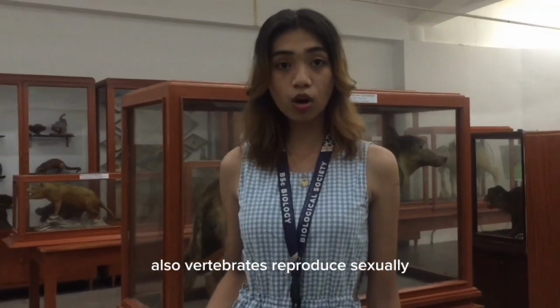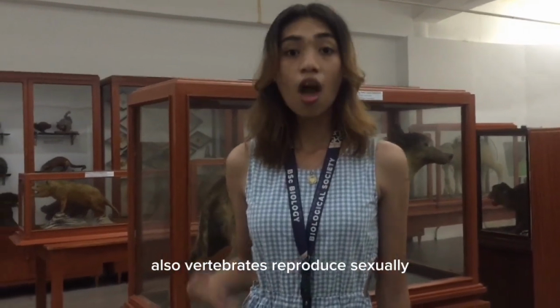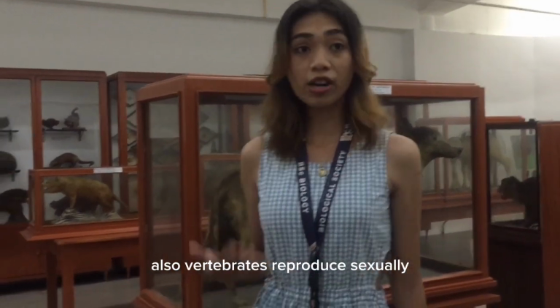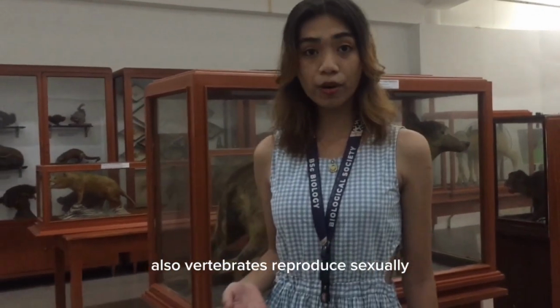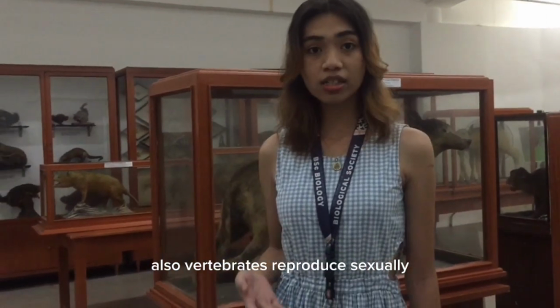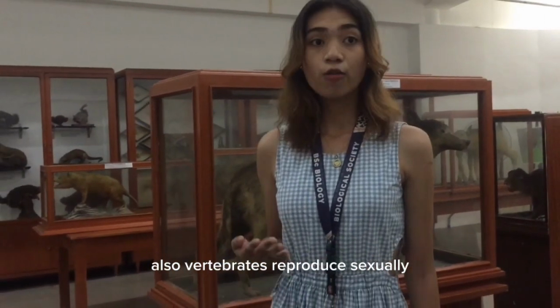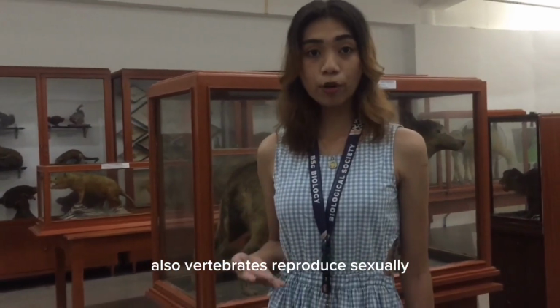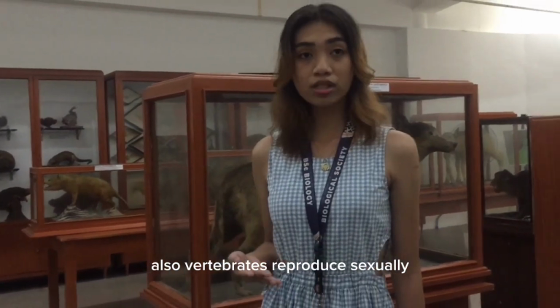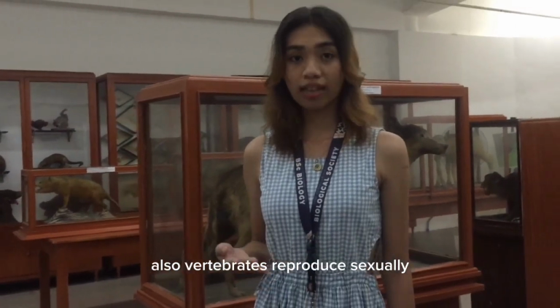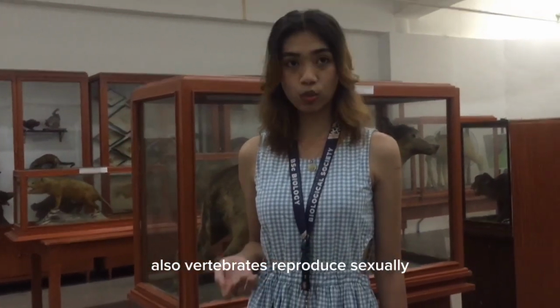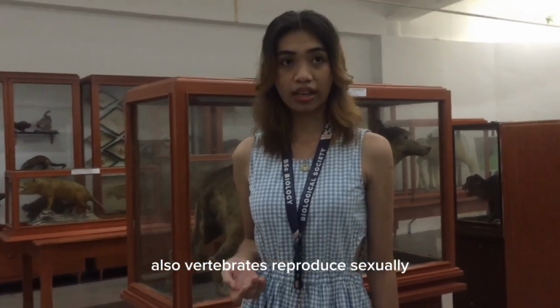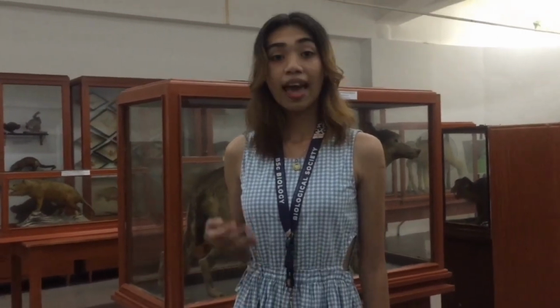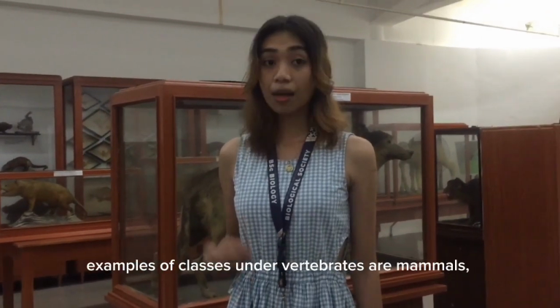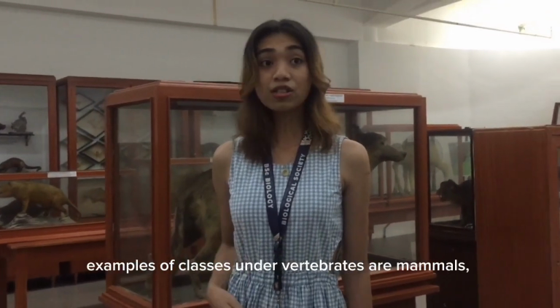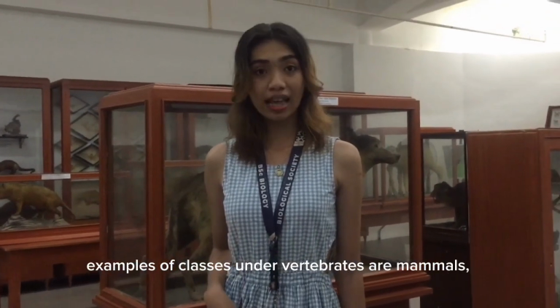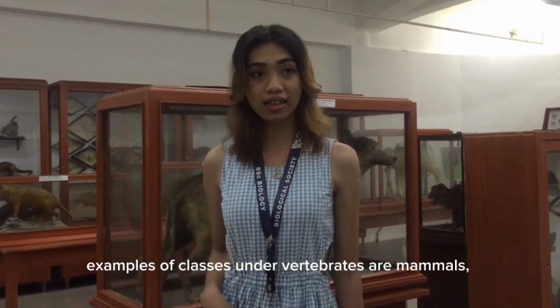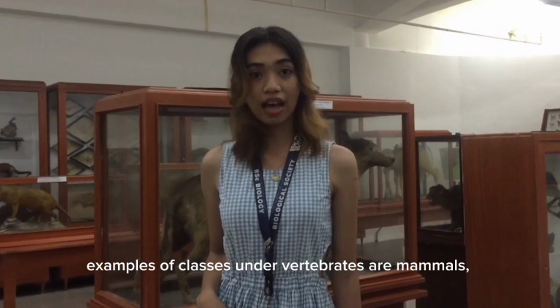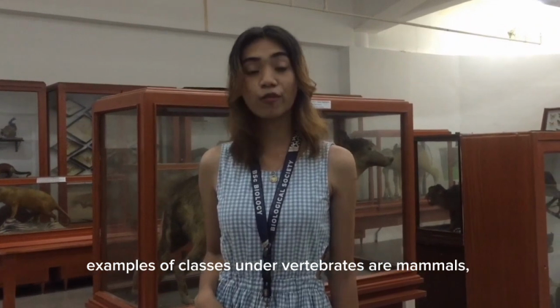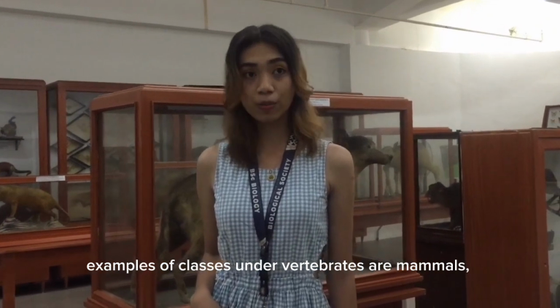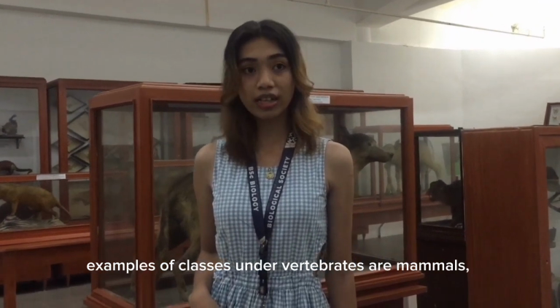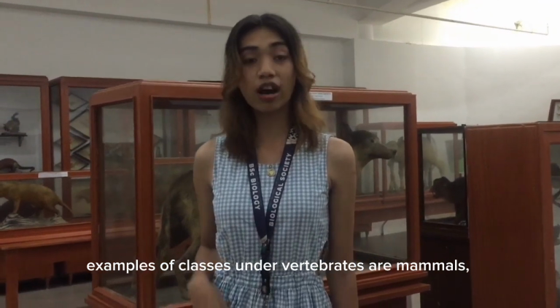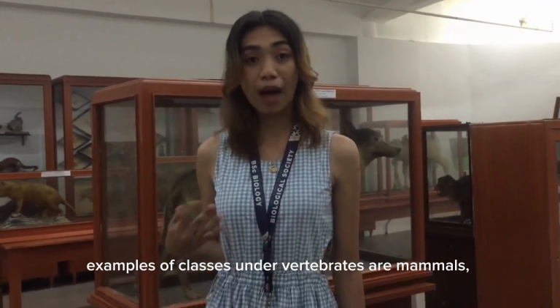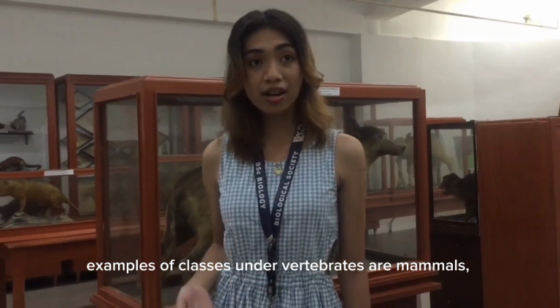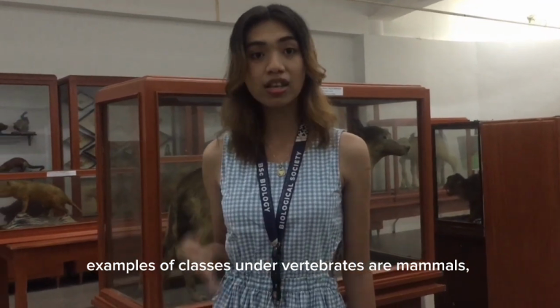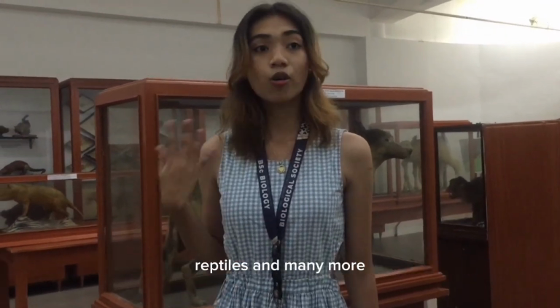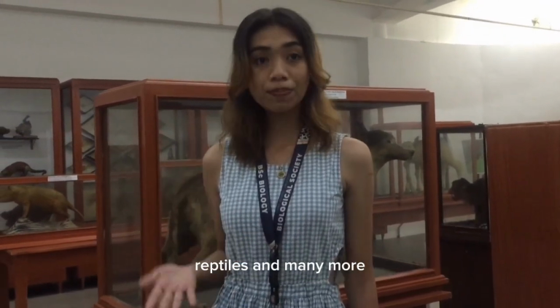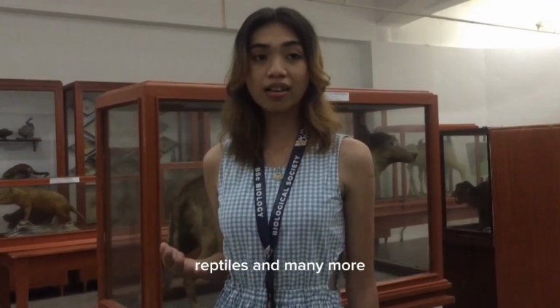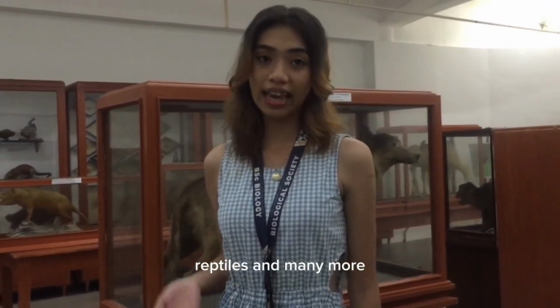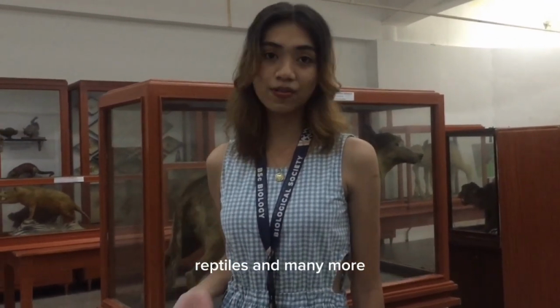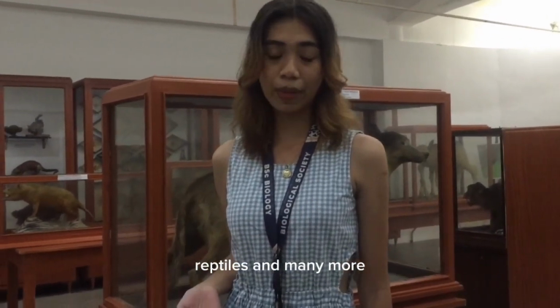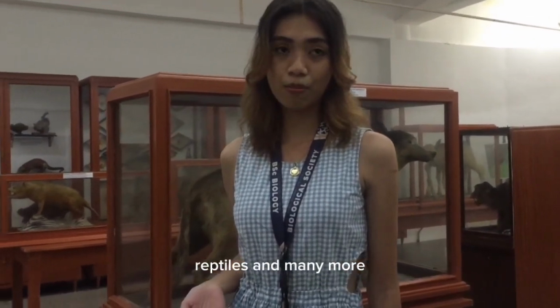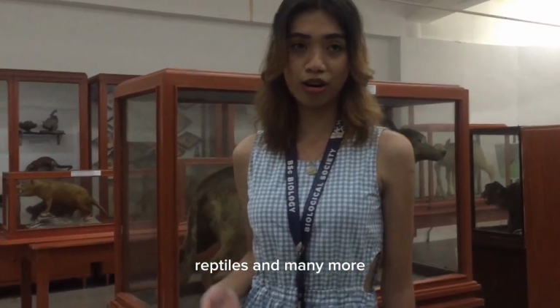Also, vertebrates reproduce sexually. Examples of classes under vertebrates are mammals, reptiles, and many more.